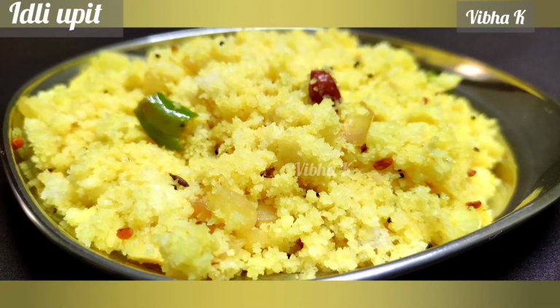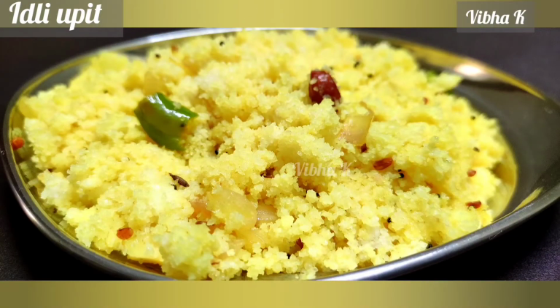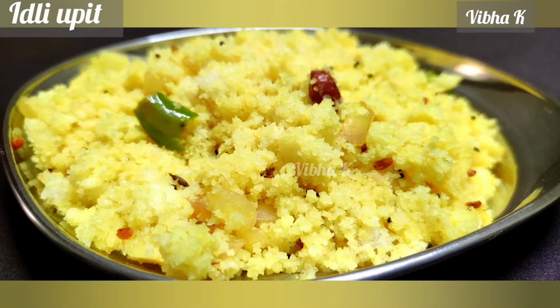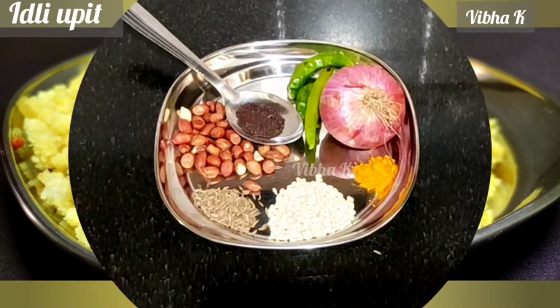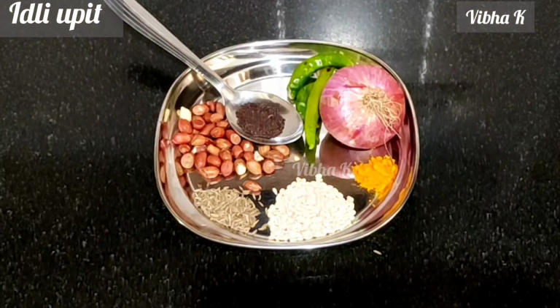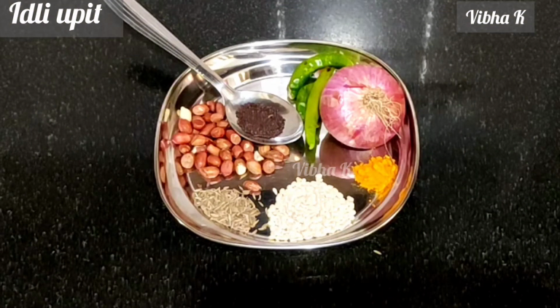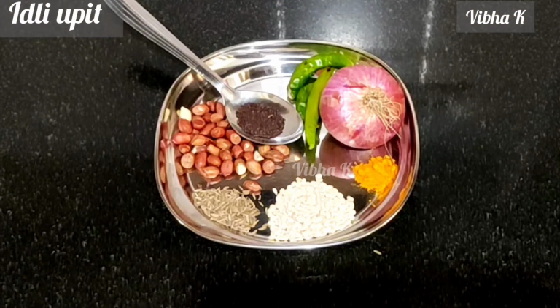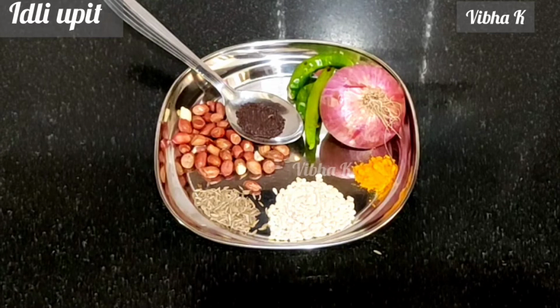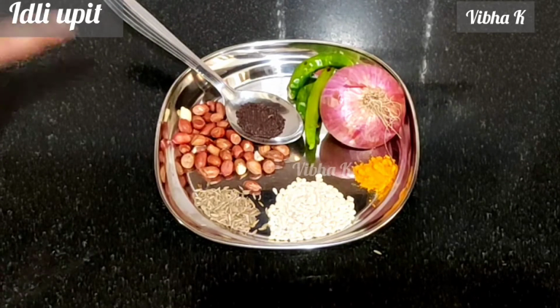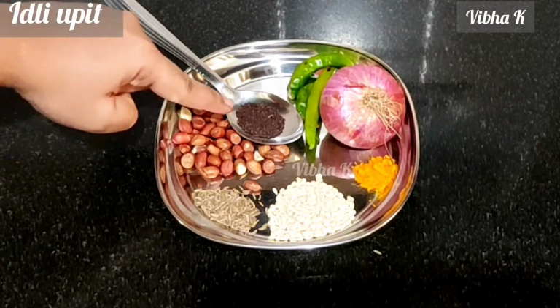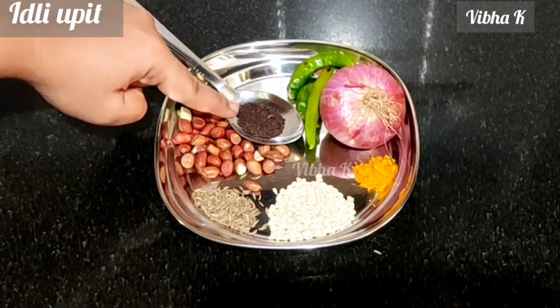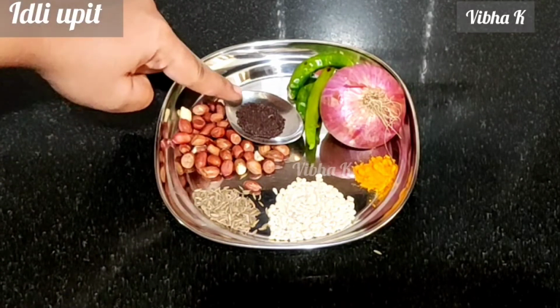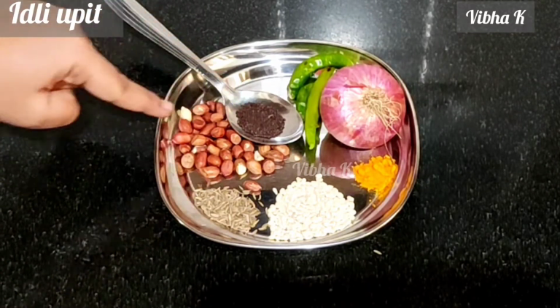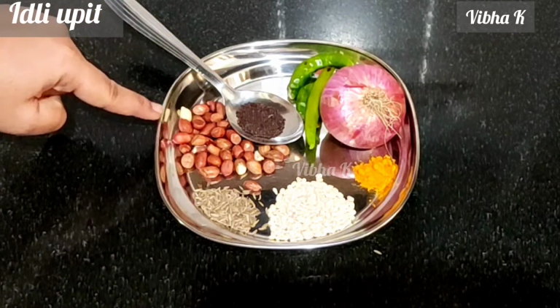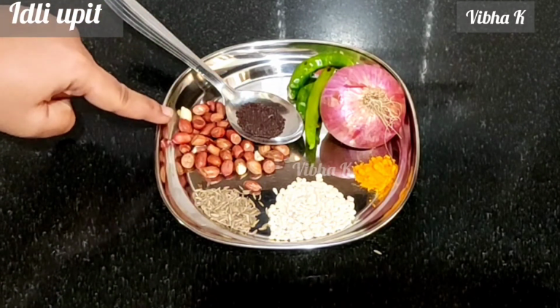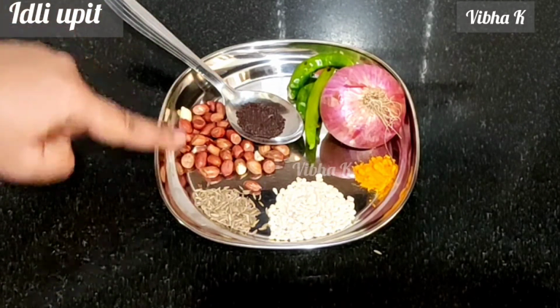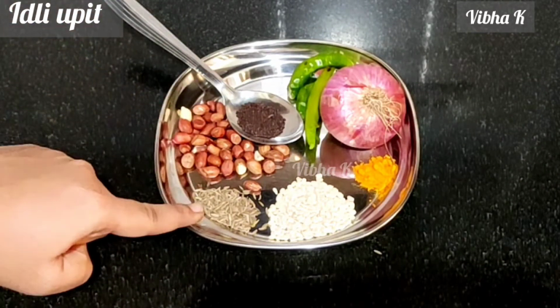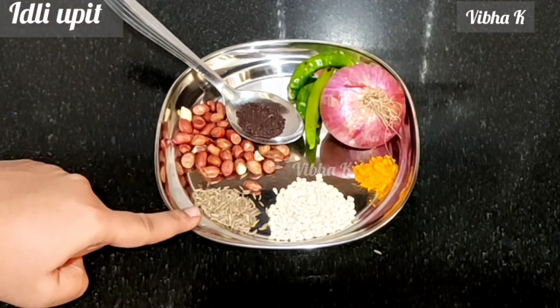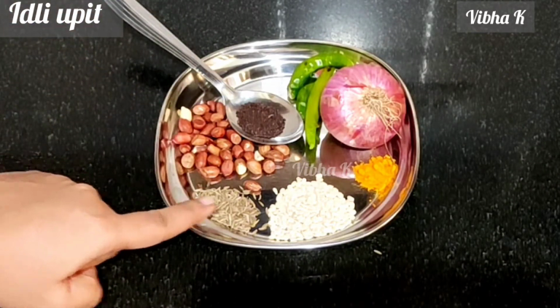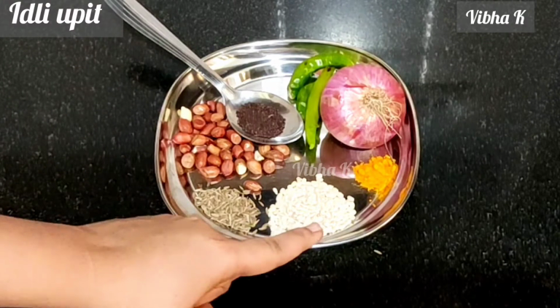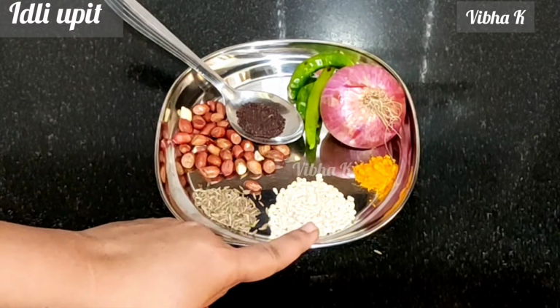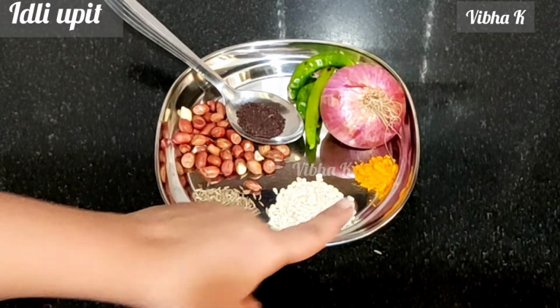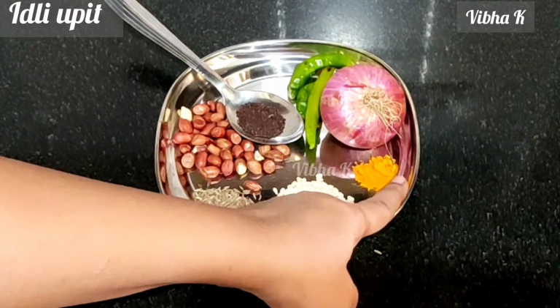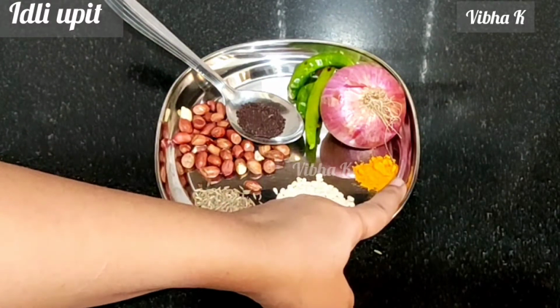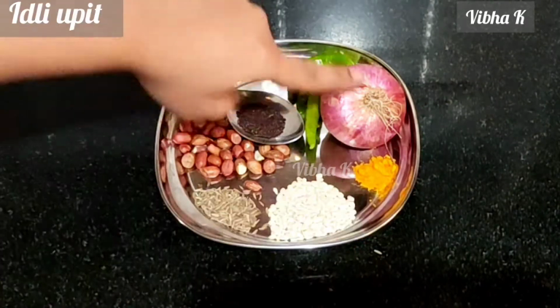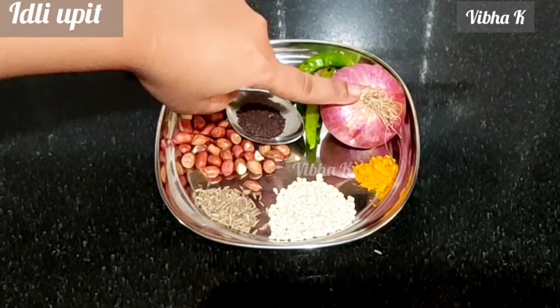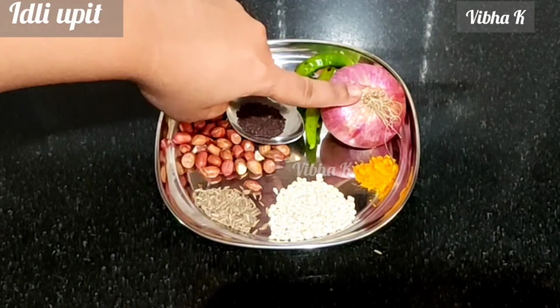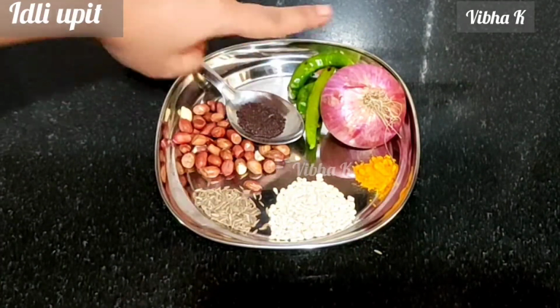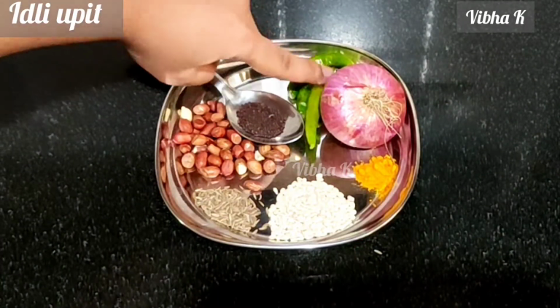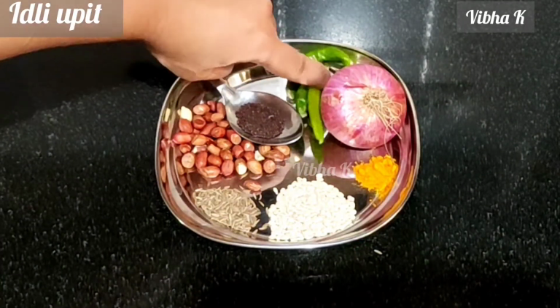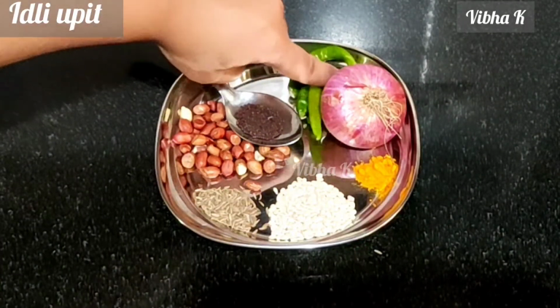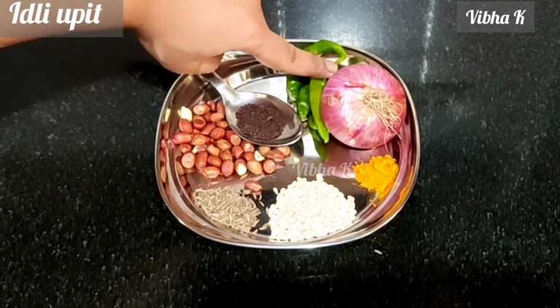Let's begin with the recipe. Here I have taken 1 spoon of mustard seeds, a handful of groundnuts, half spoon jeera, 1 spoon urad dal, a little turmeric, 1 onion, and few green chillies.